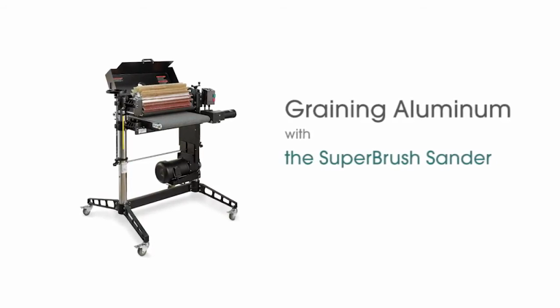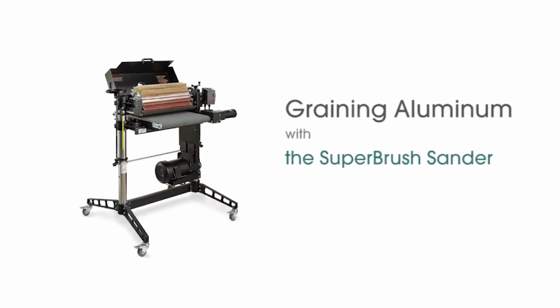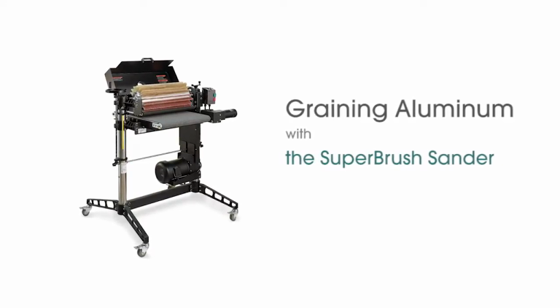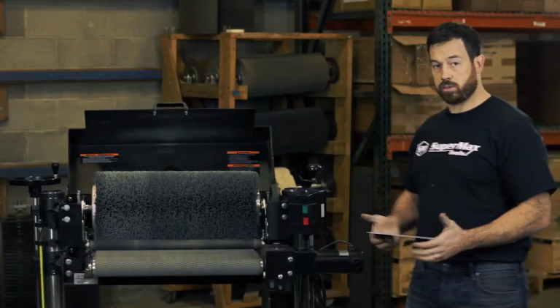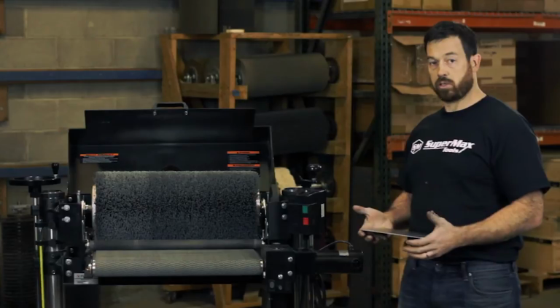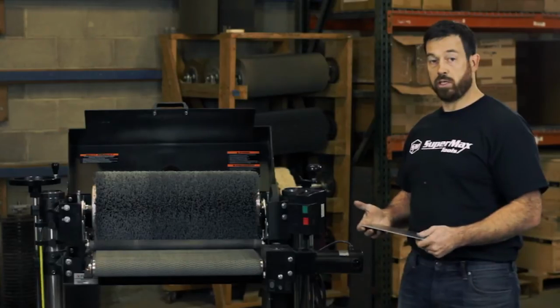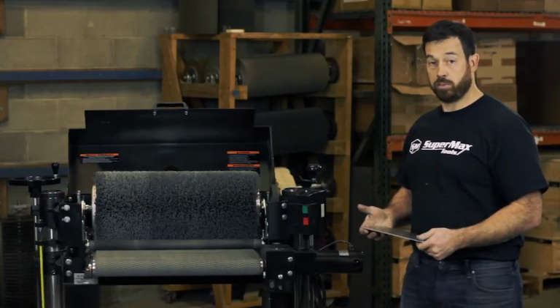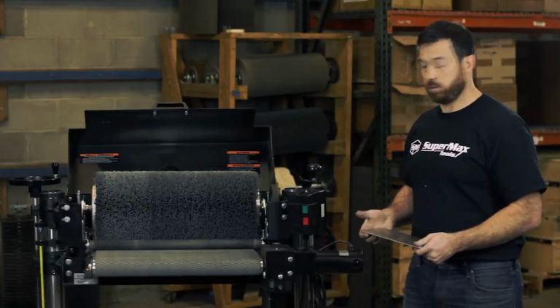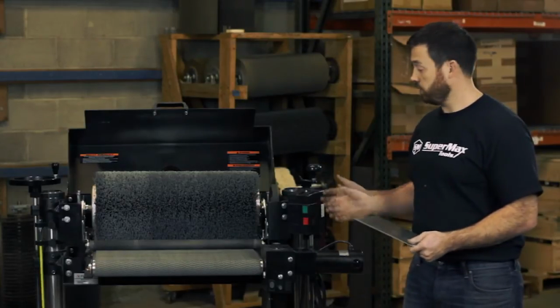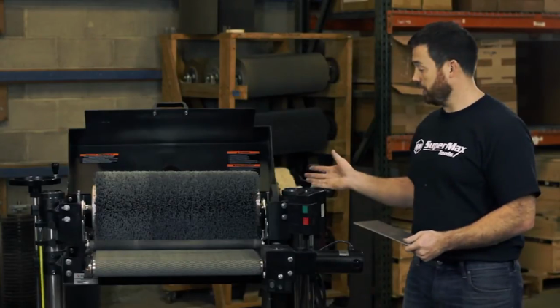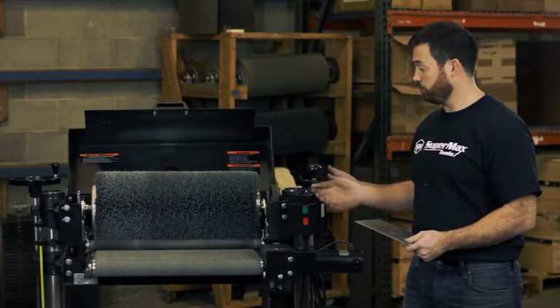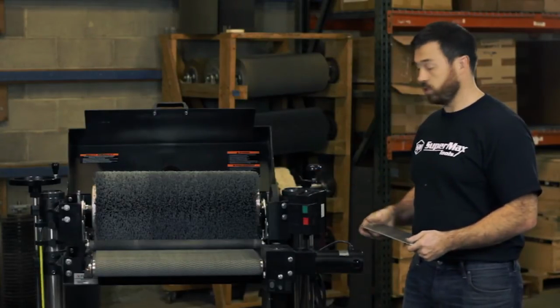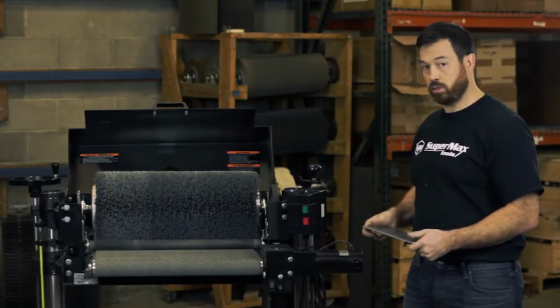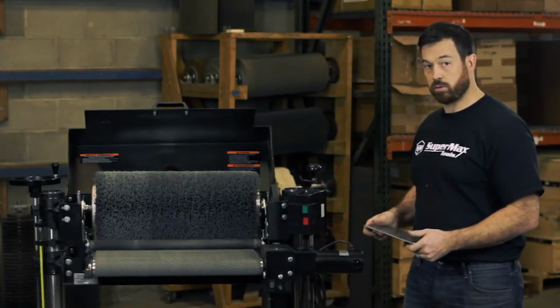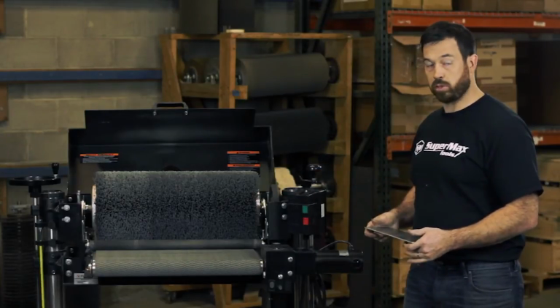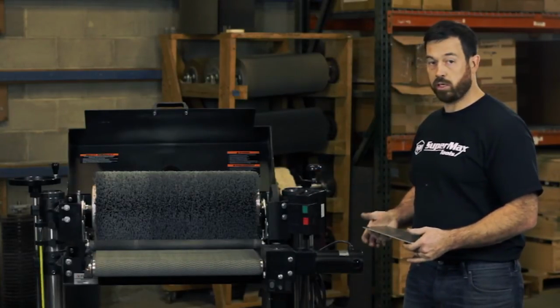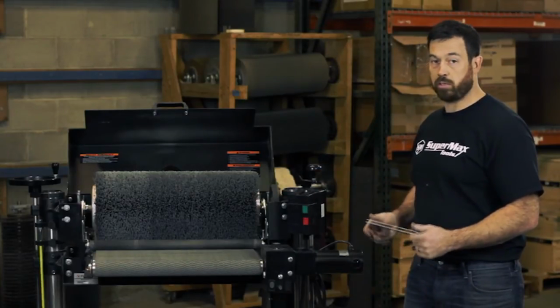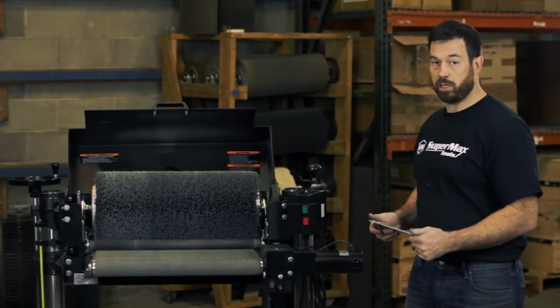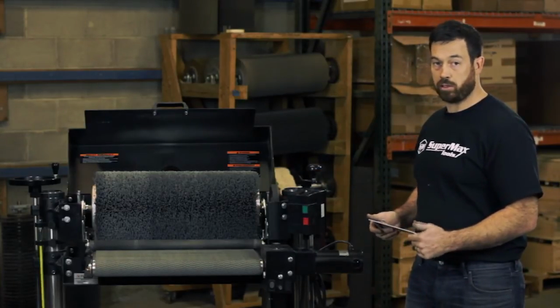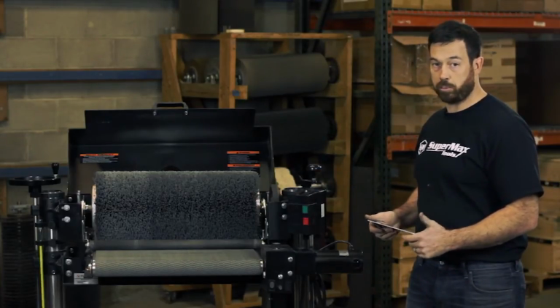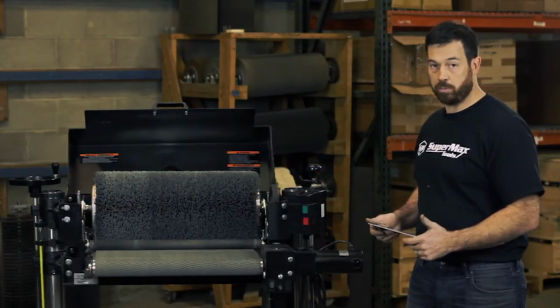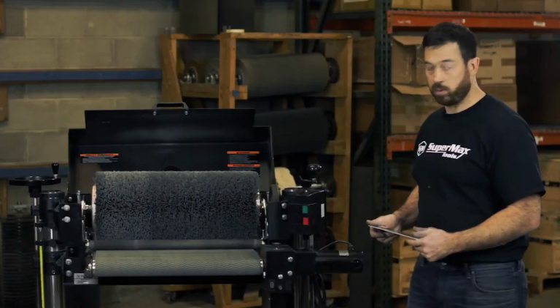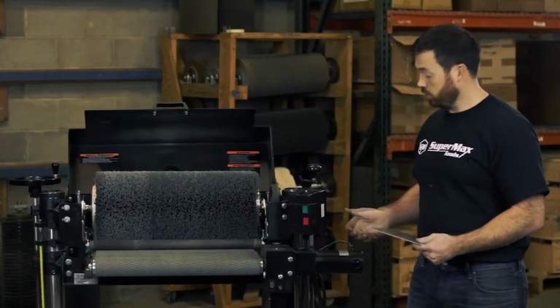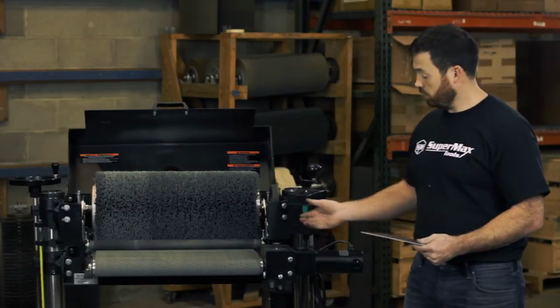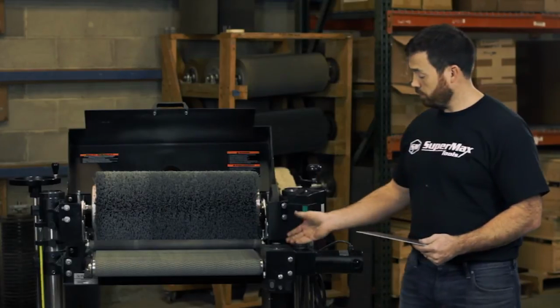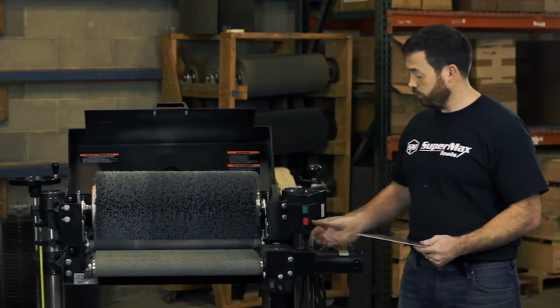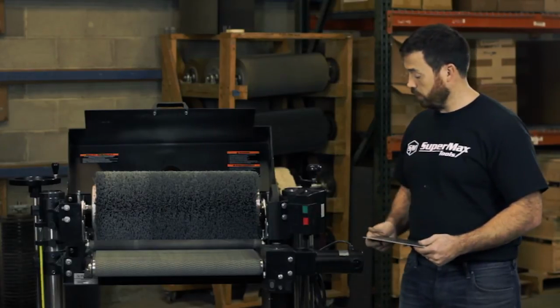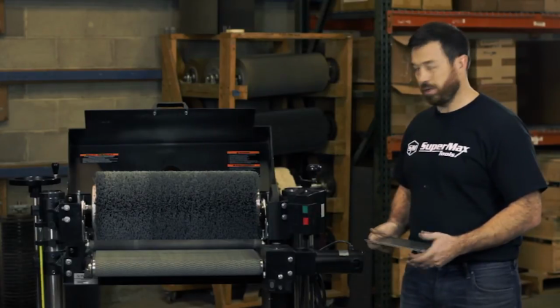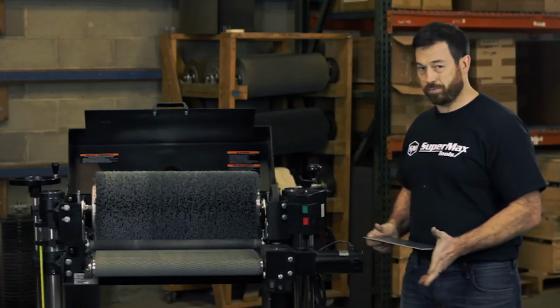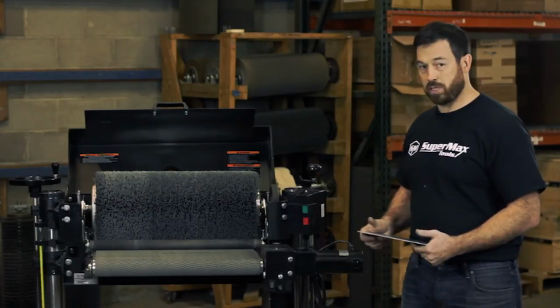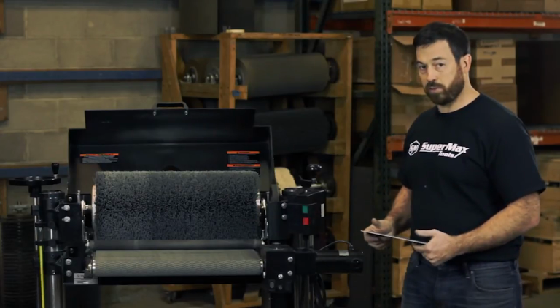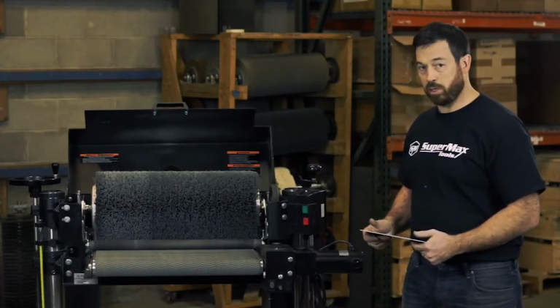Next thing we're going to do is grain aluminum. I have a nylon brush head in. We're going to run it at about 800 rpm and I'm going to have the feed rate right around 15 feet a minute.